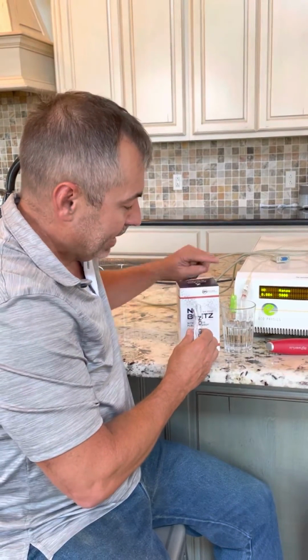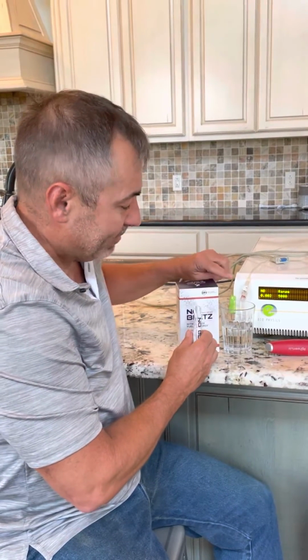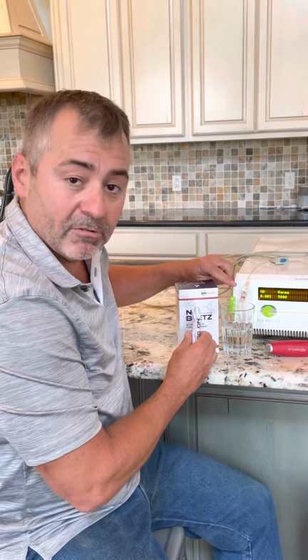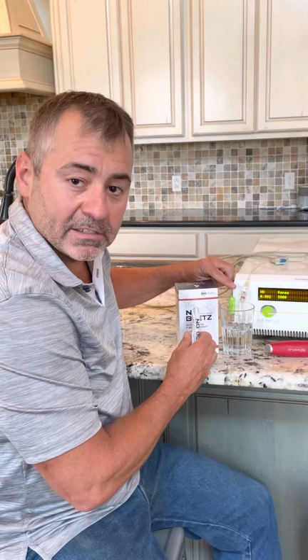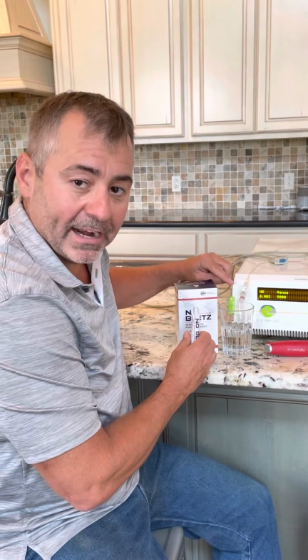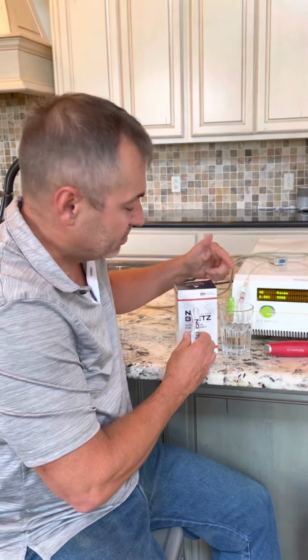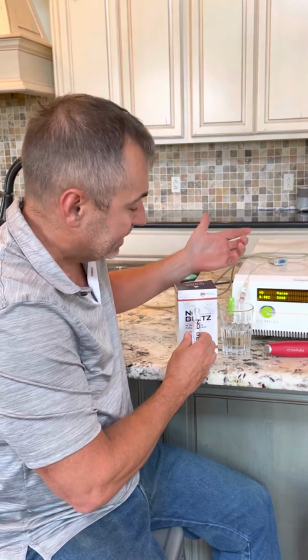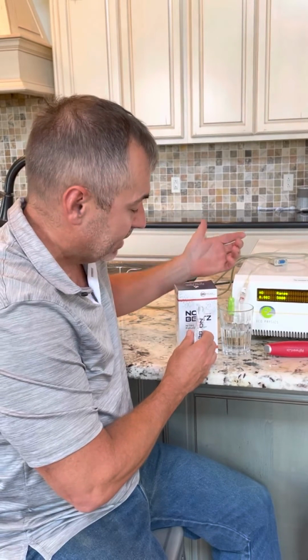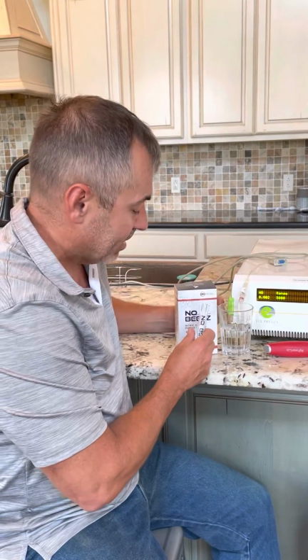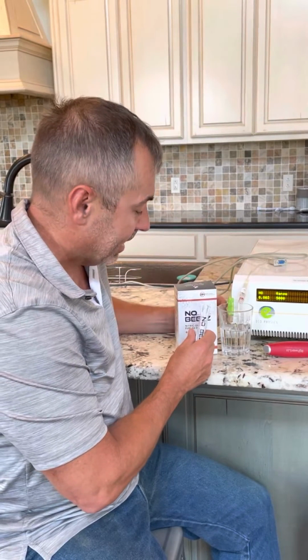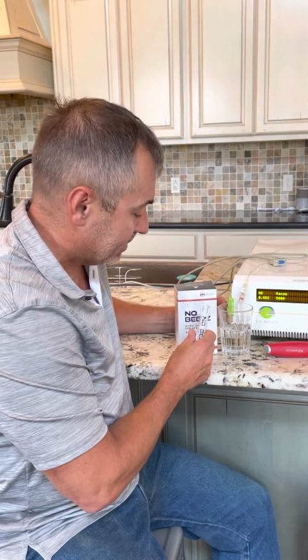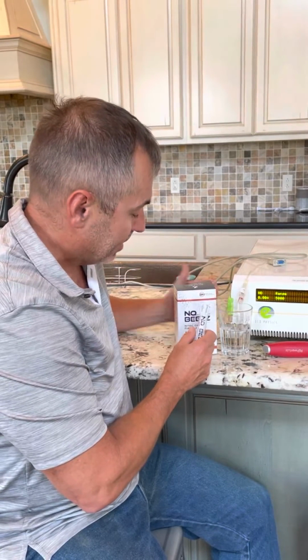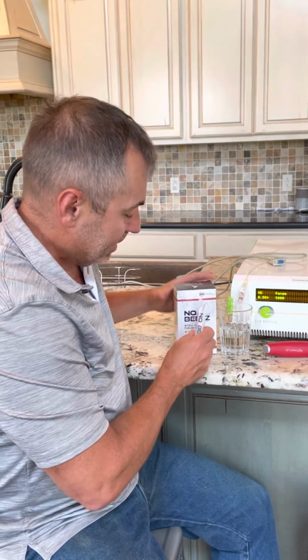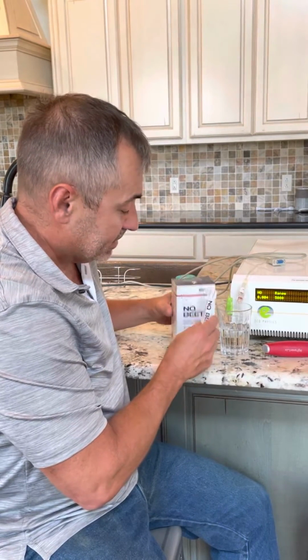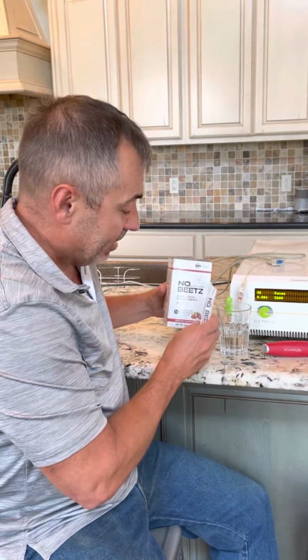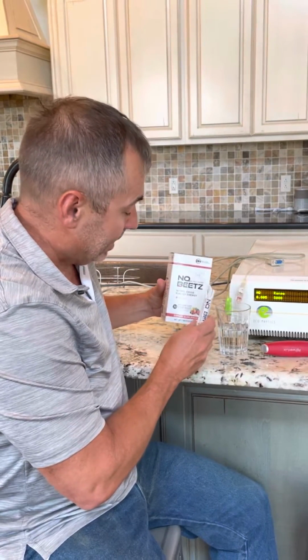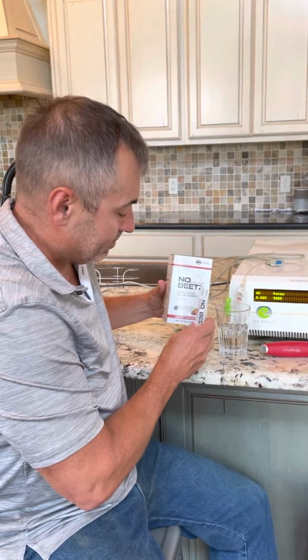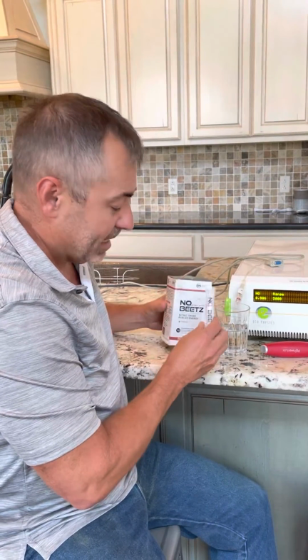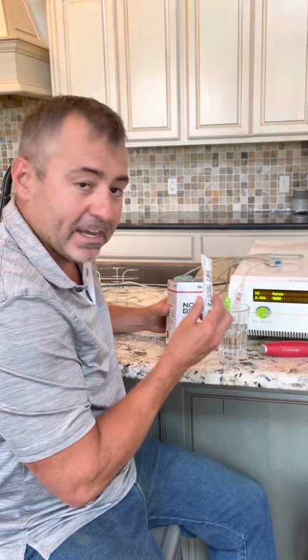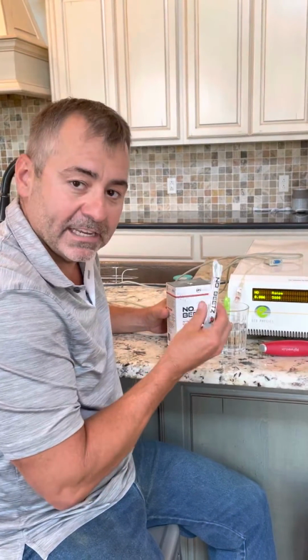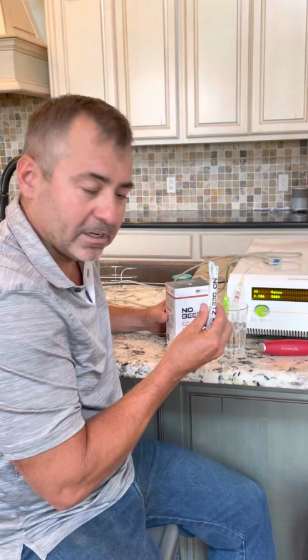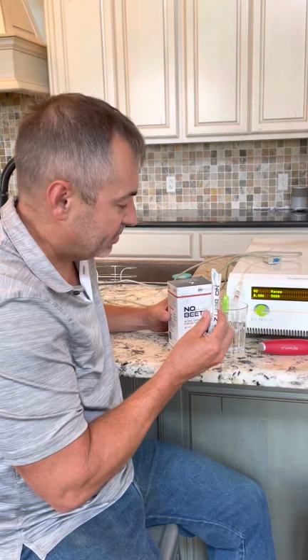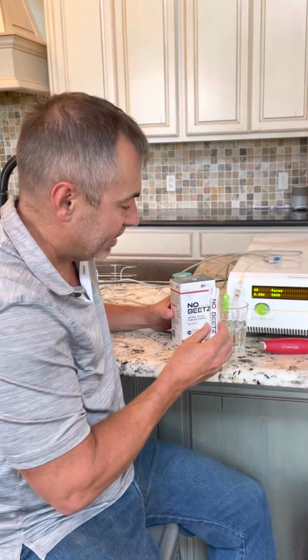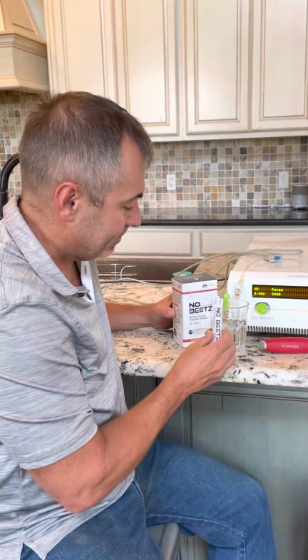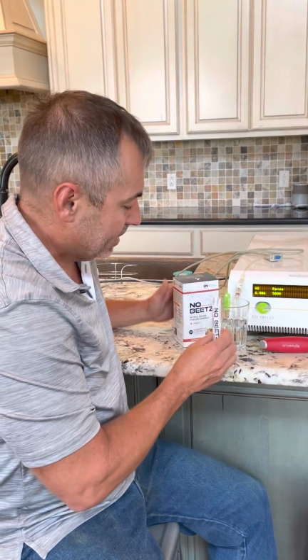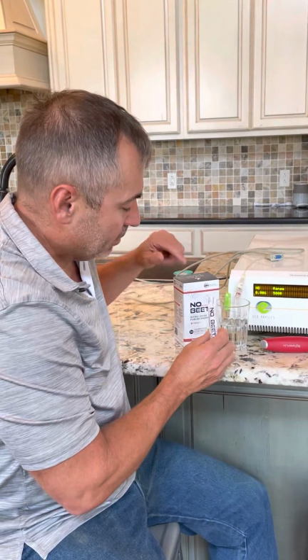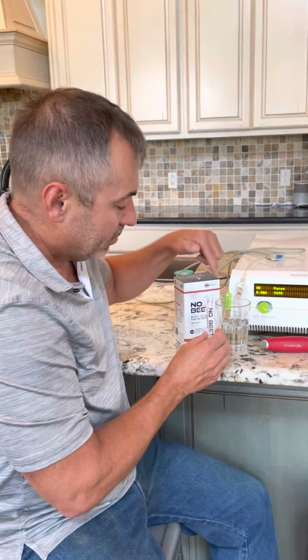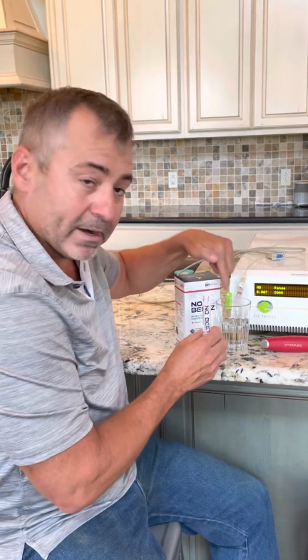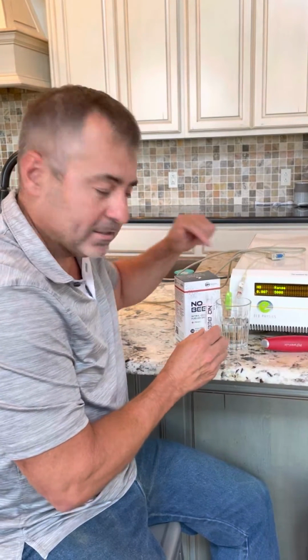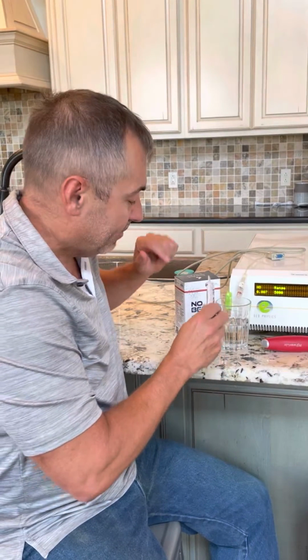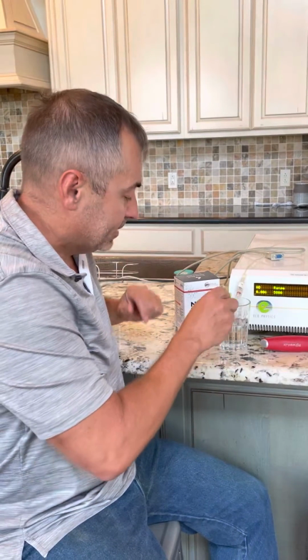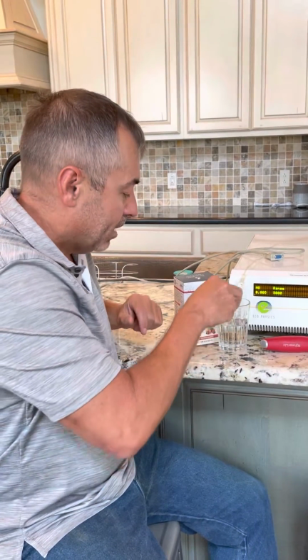Here we have a nitric oxide analyzer that detects nitric oxide gas. This is our Inno Beats sachet — single serving sachets. What I'm going to do is dissolve this in water.